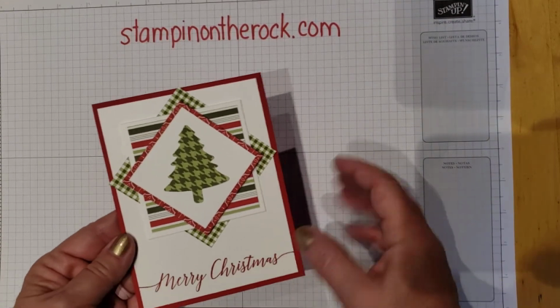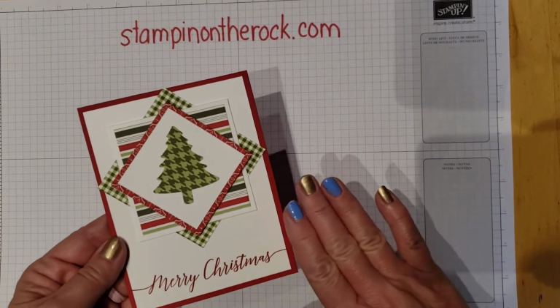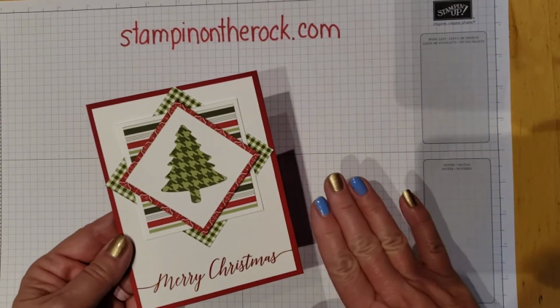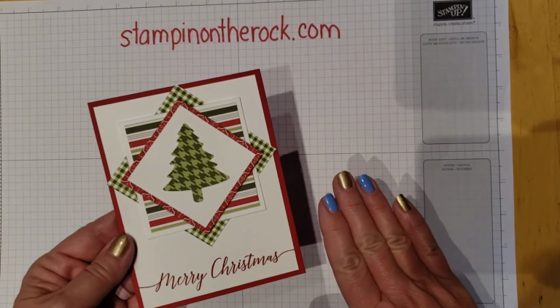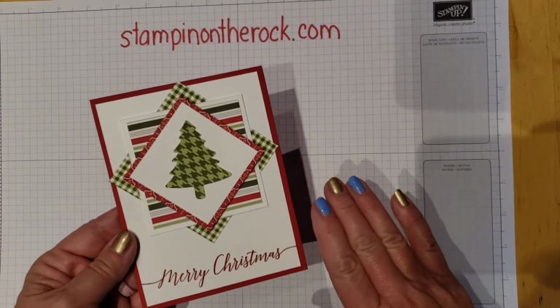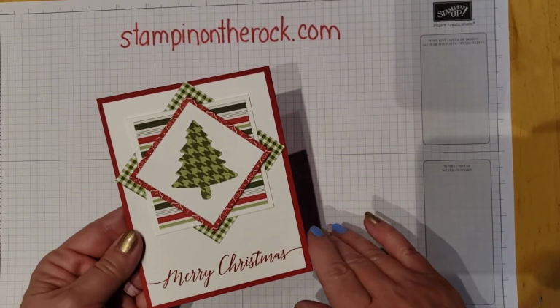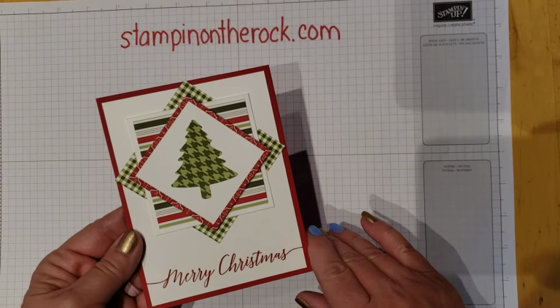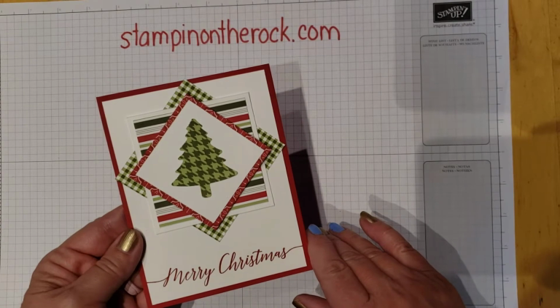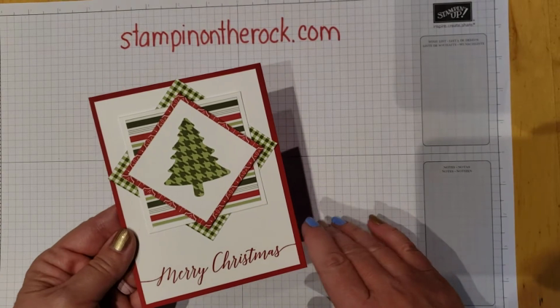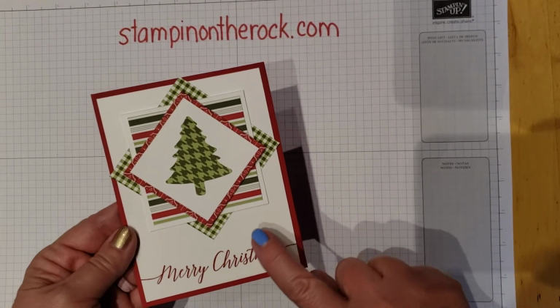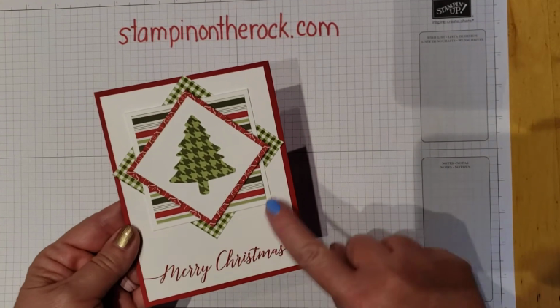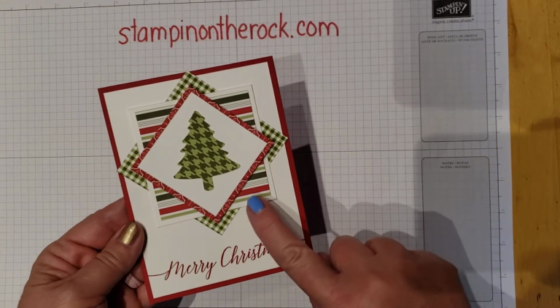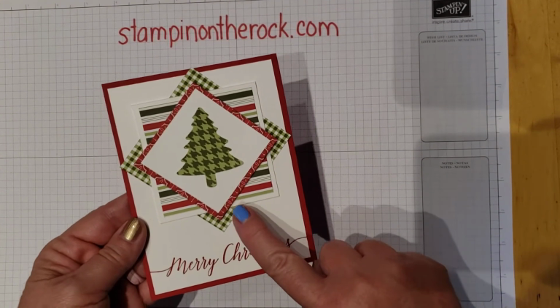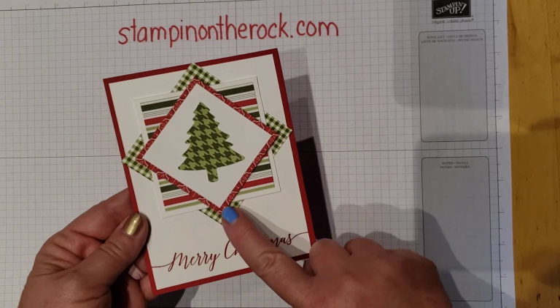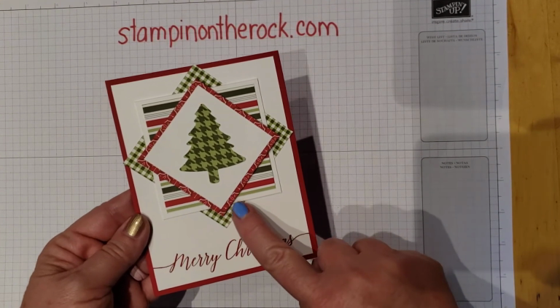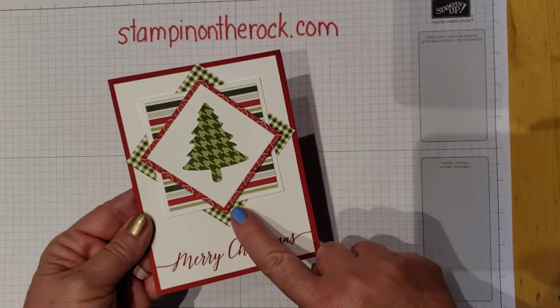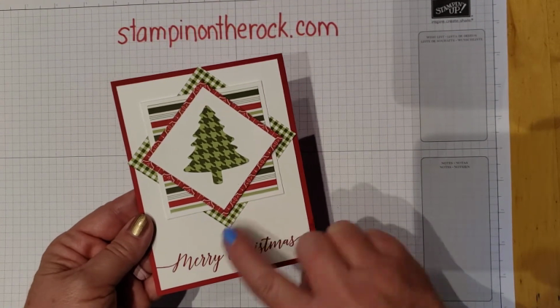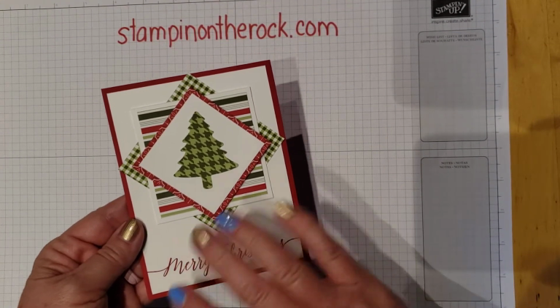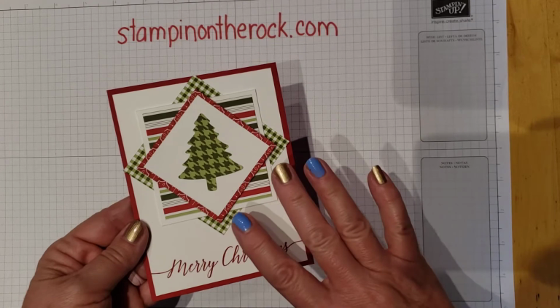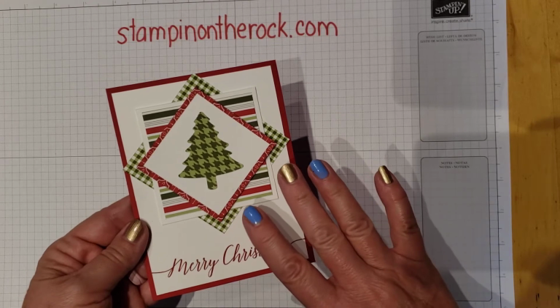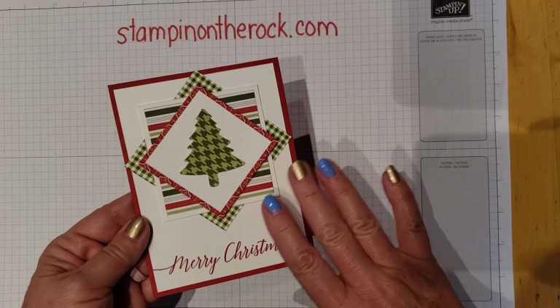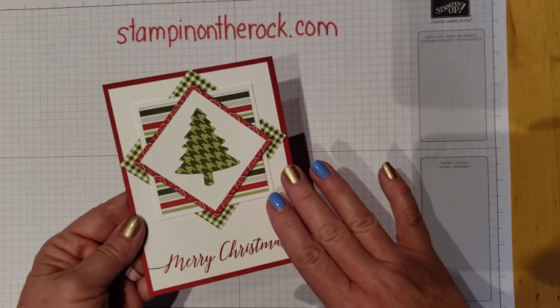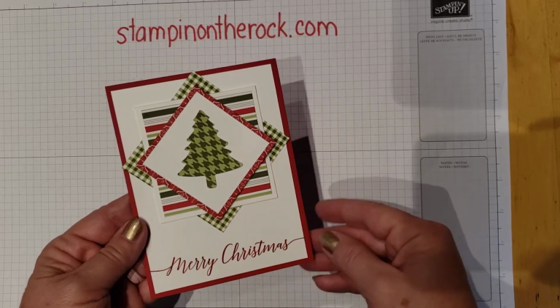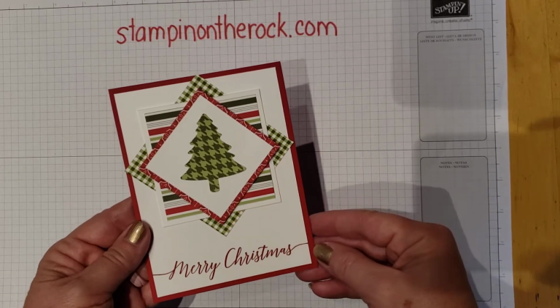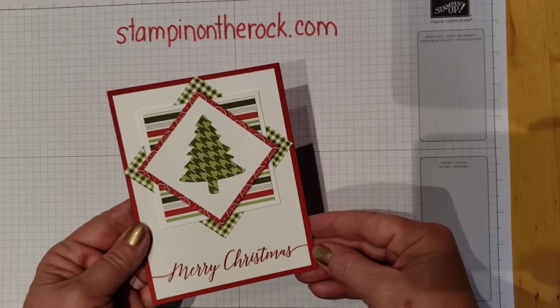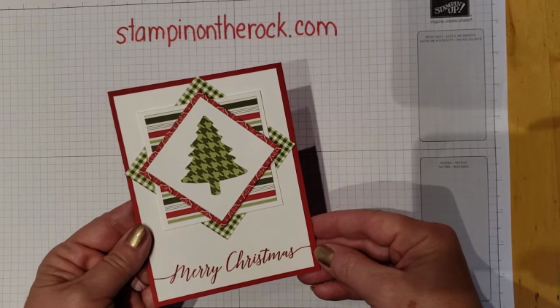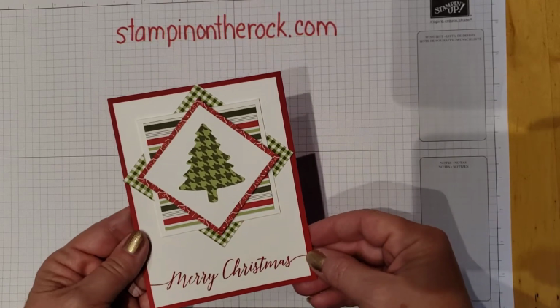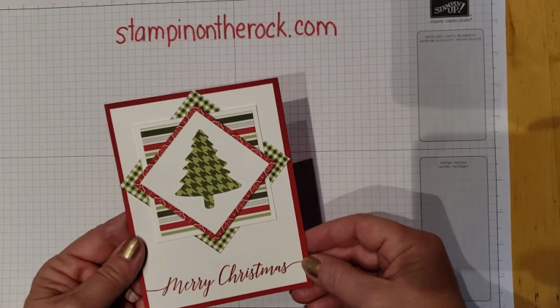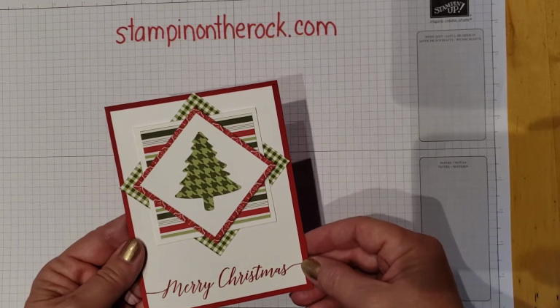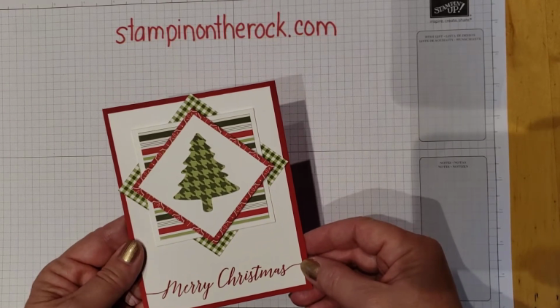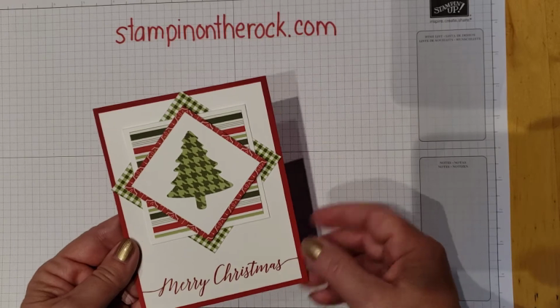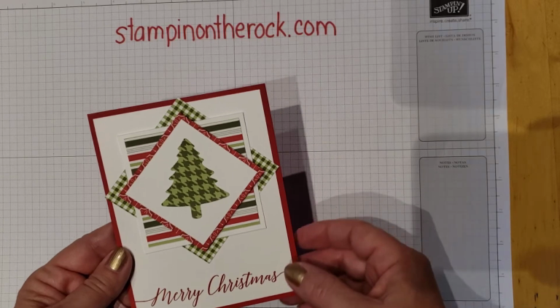It's a quick Christmas card if you still need some Christmas cards to create, but you could so easily change the patterns of paper to any pattern of paper that you have and do the same idea. It's a very versatile design, so let me get started.